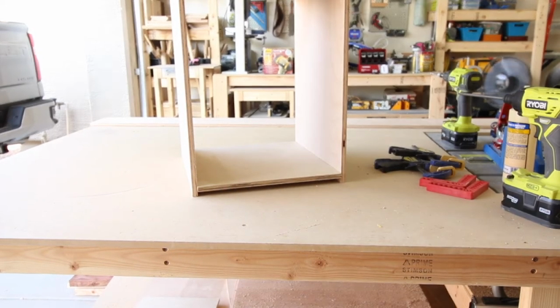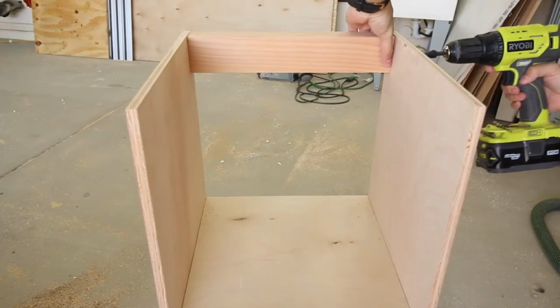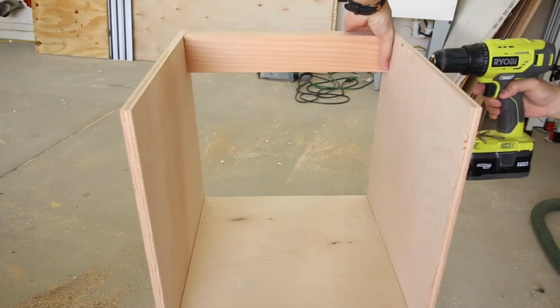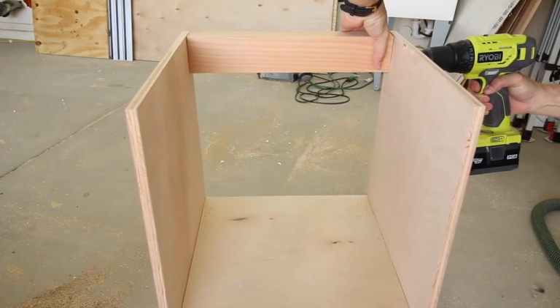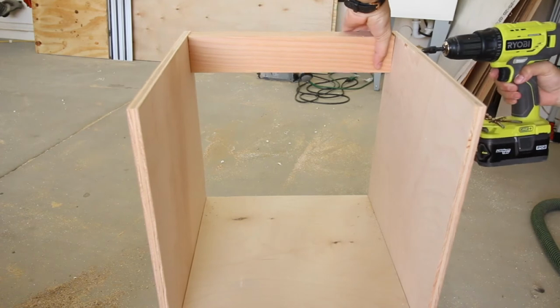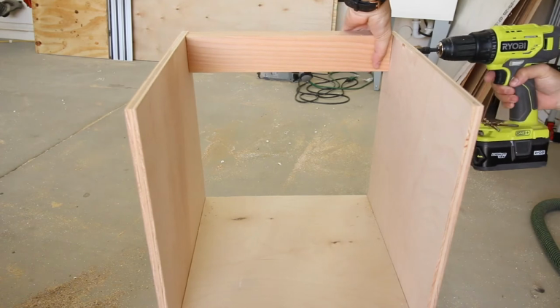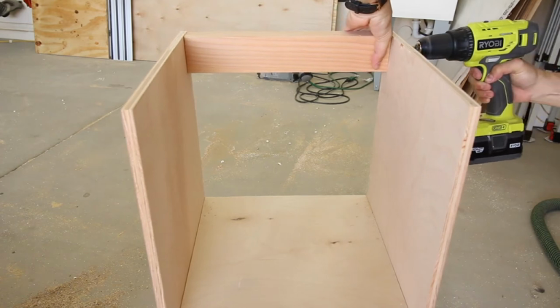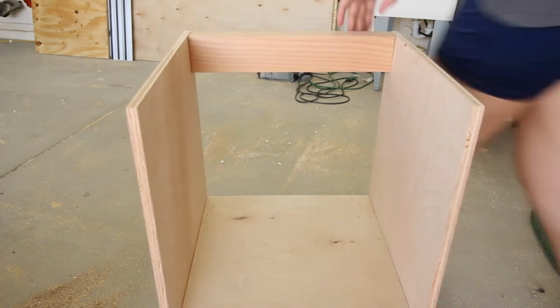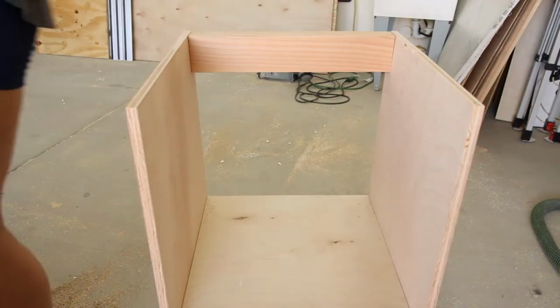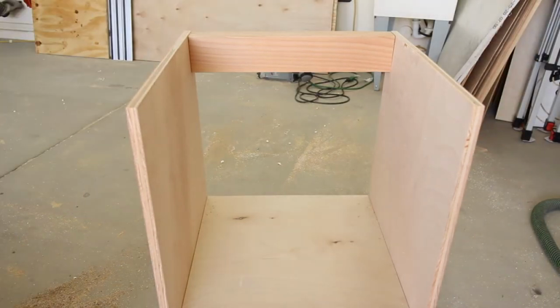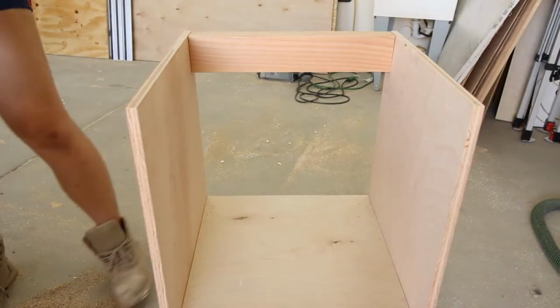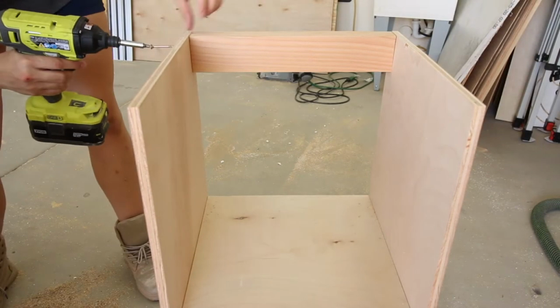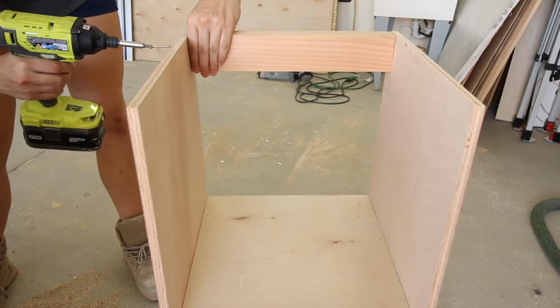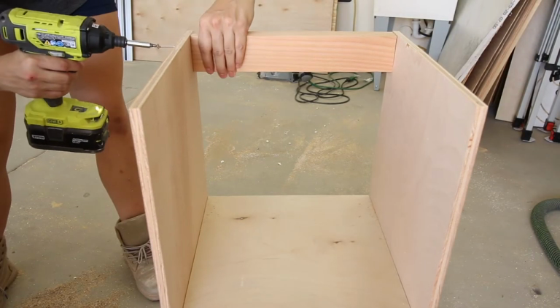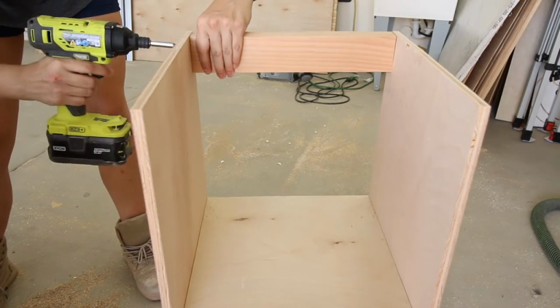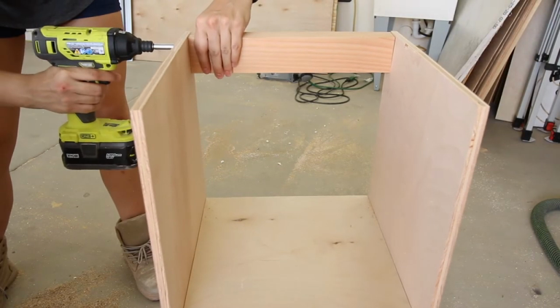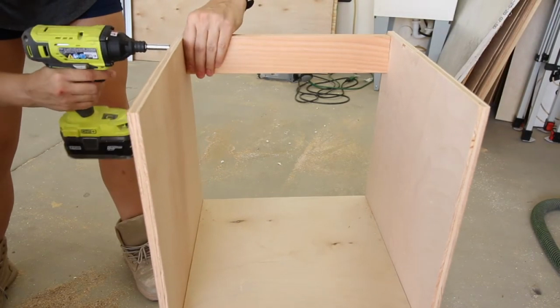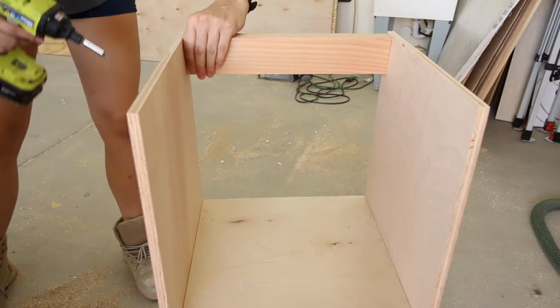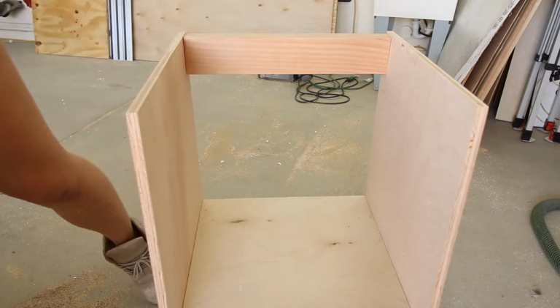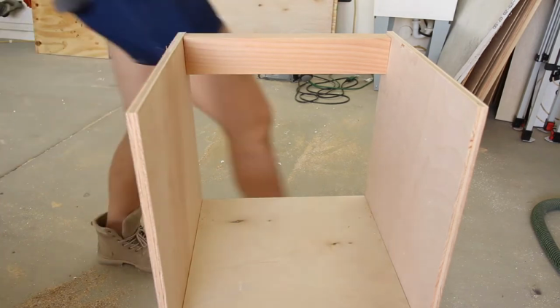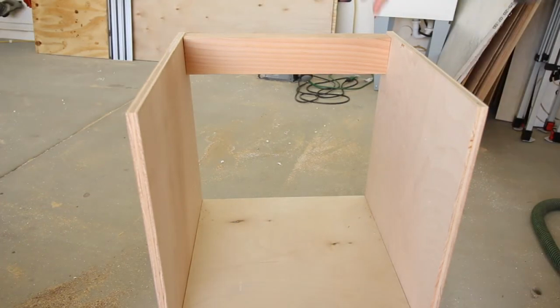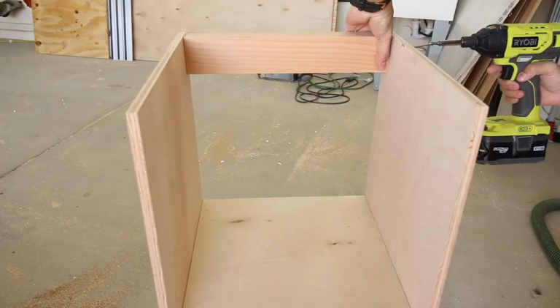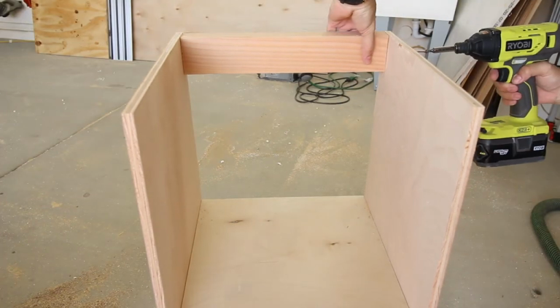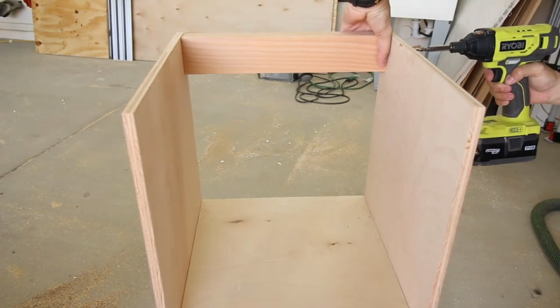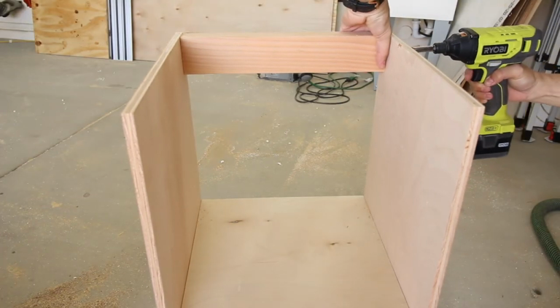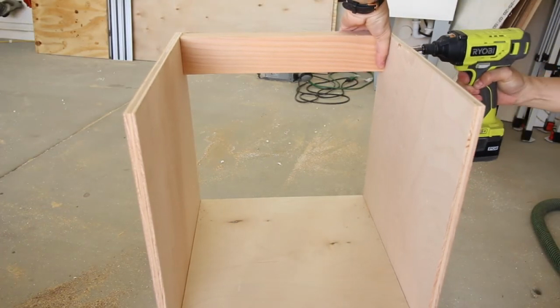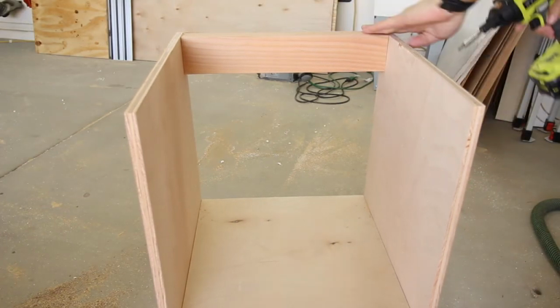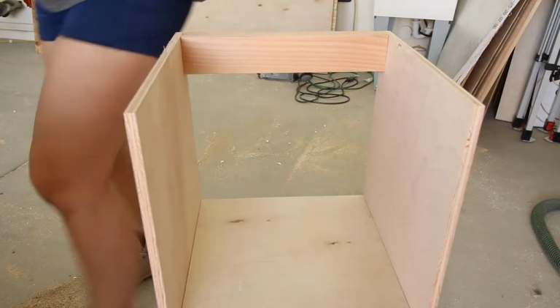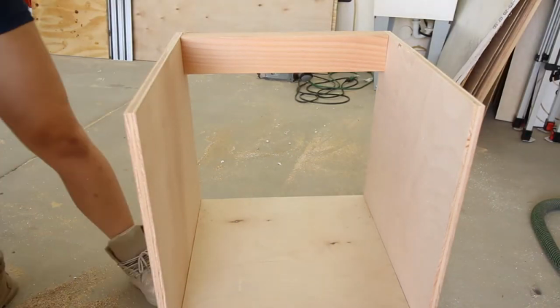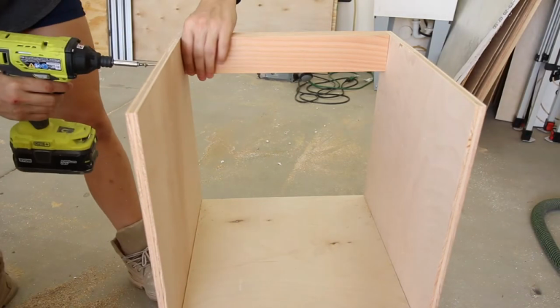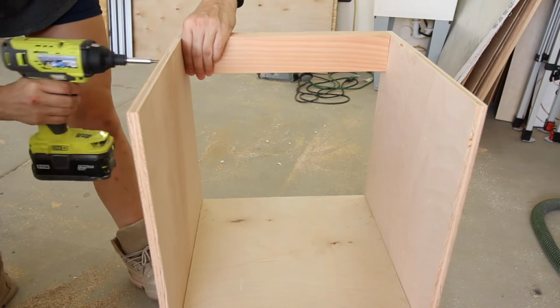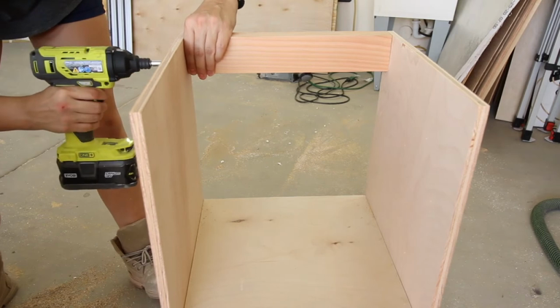Once the walls and shelves were assembled, I added a 2x3 to the top back for extra support. I attached this using wood glue and 2.5-inch wood screws going through the side of the cabinet directly into the 2x3.